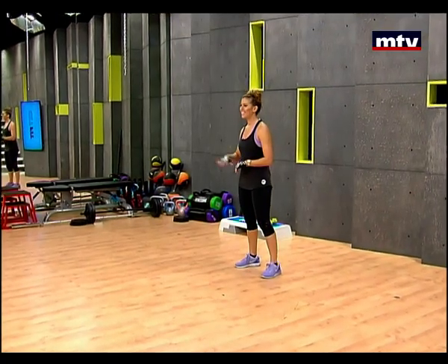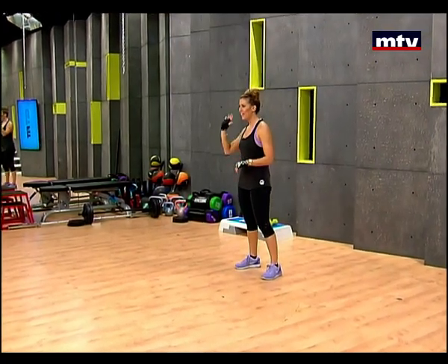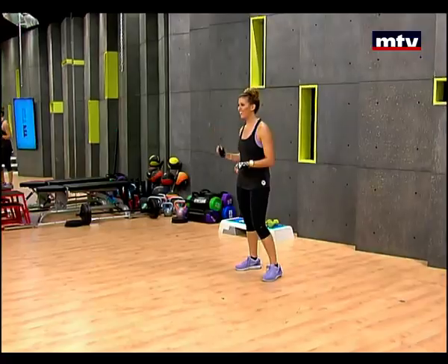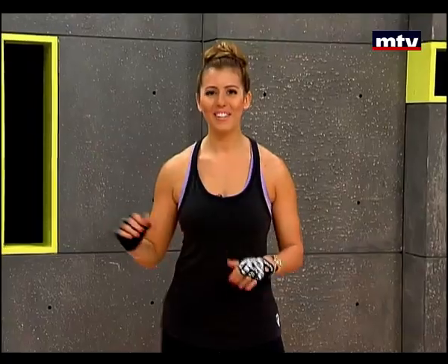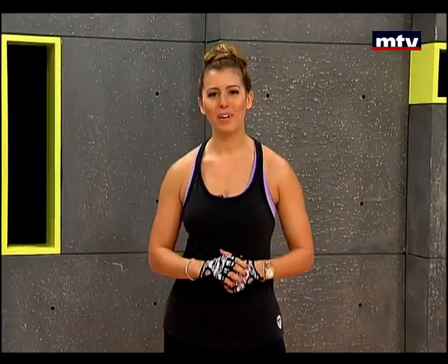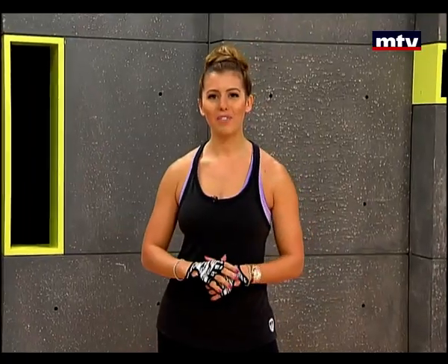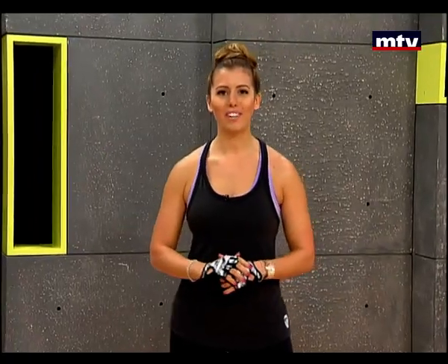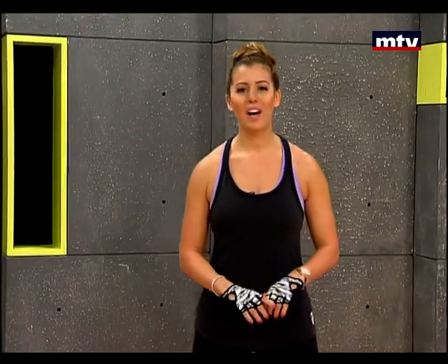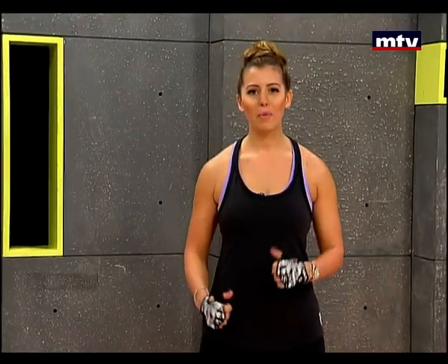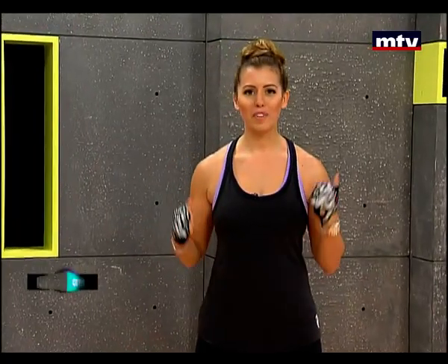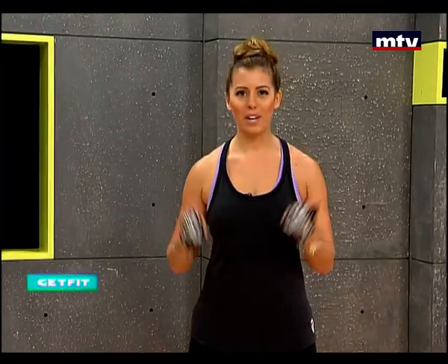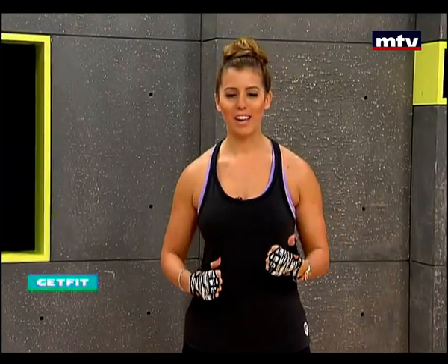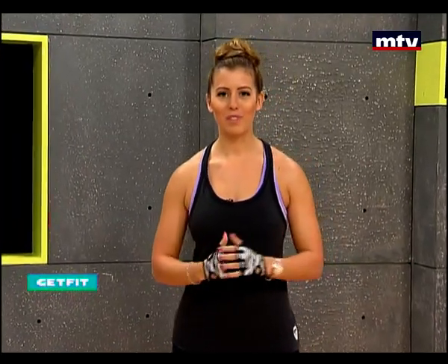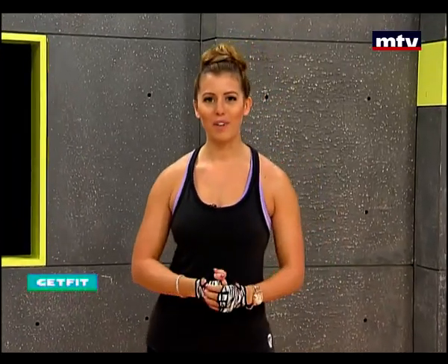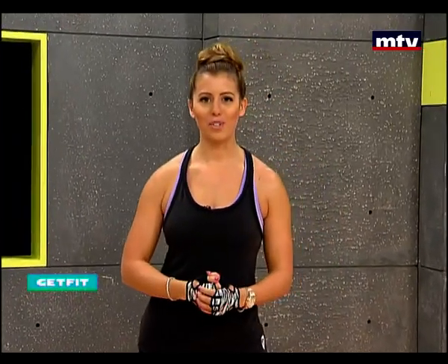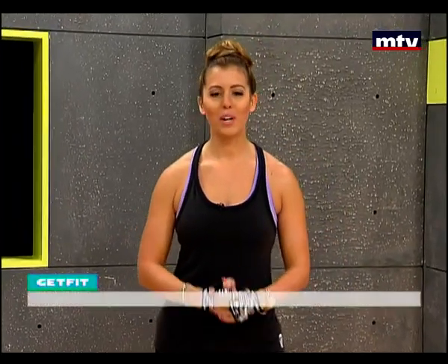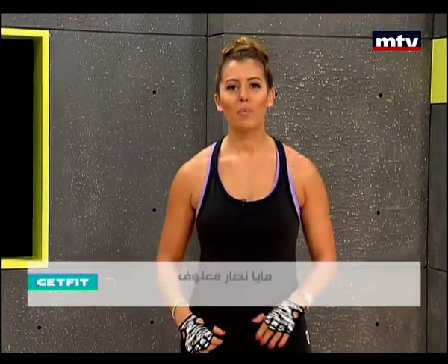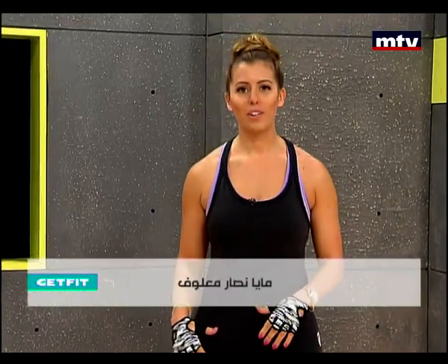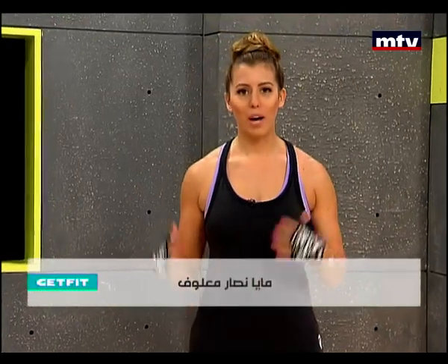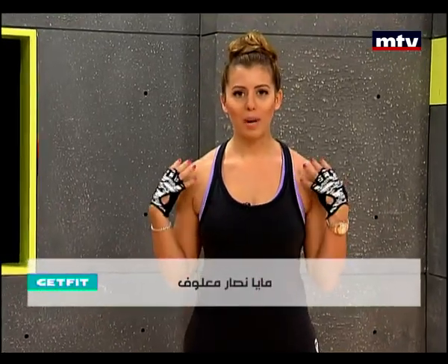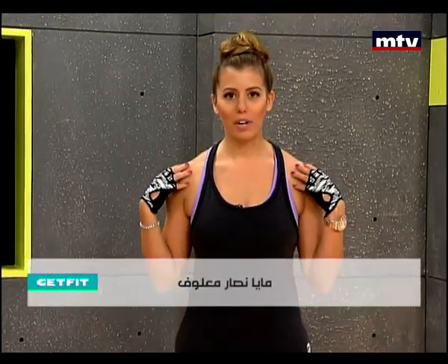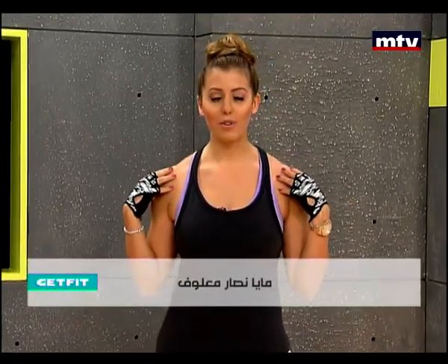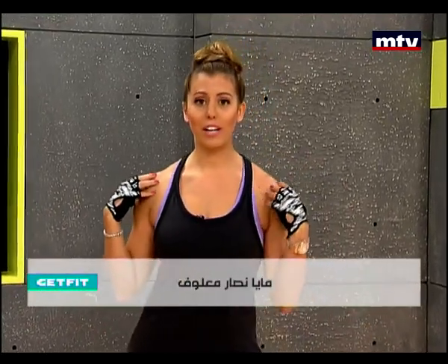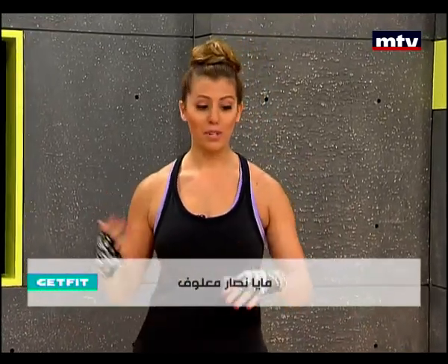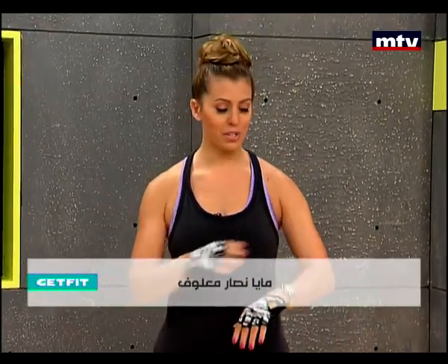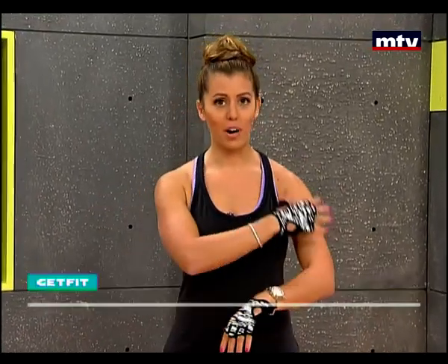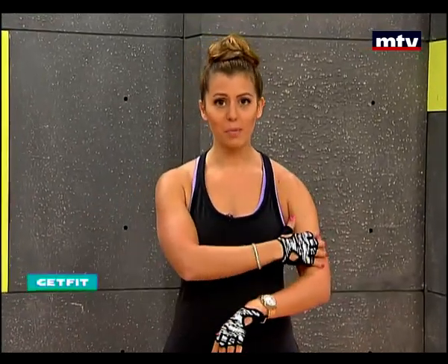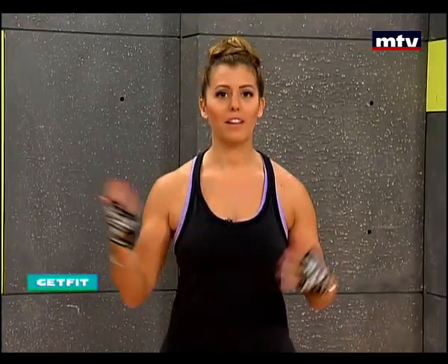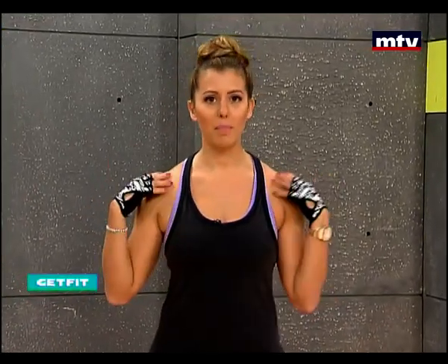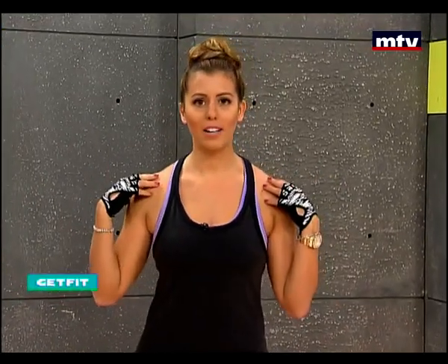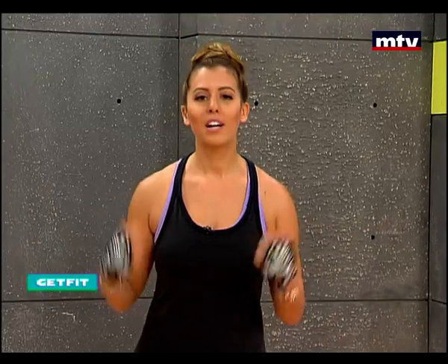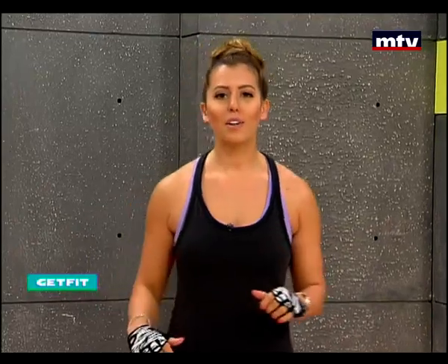Good morning everyone. I hope you're feeling great today and have a lot of energy. We're going to do an upper body workout training the muscles in our arms and in our back.